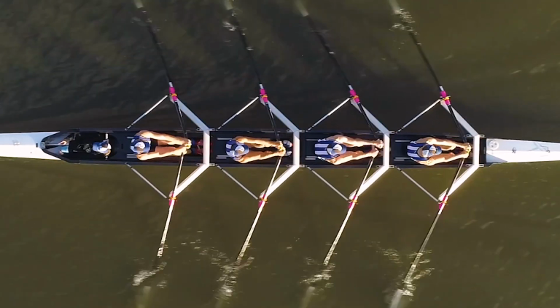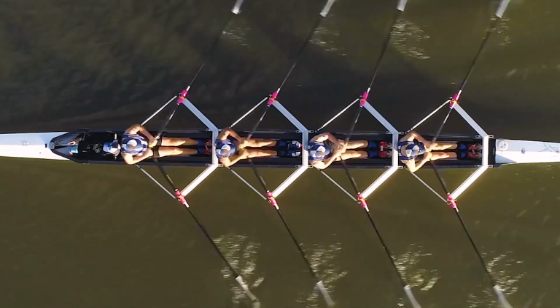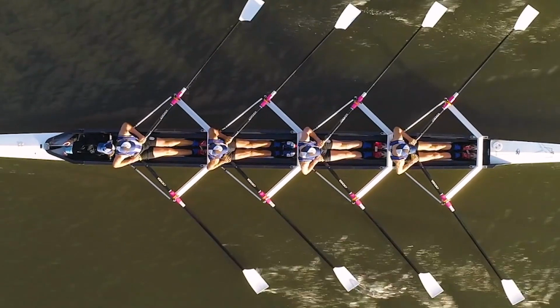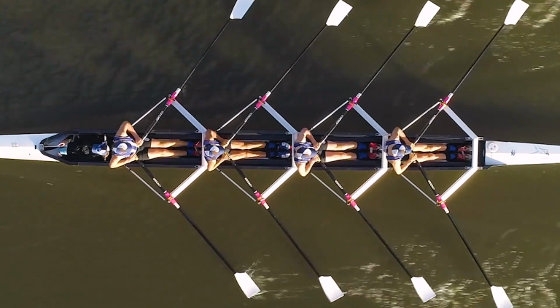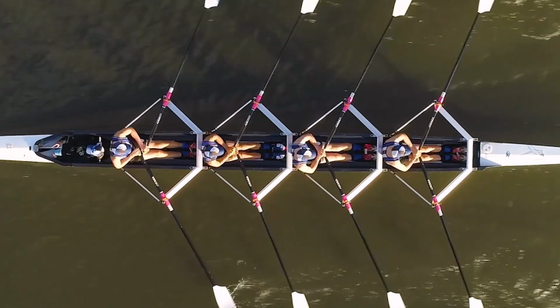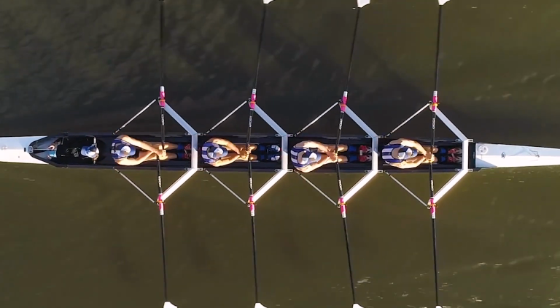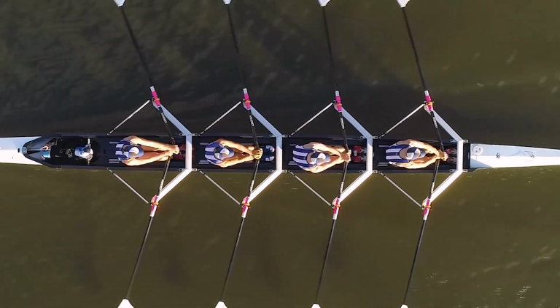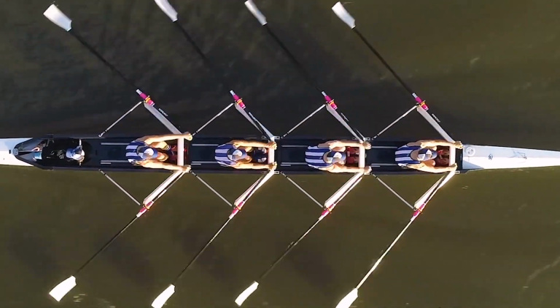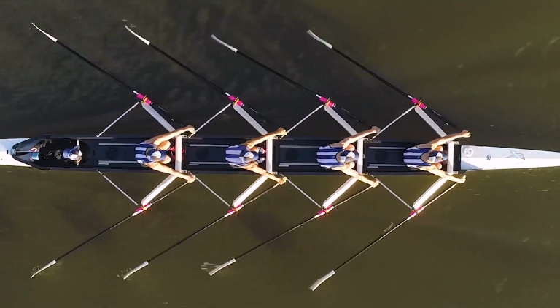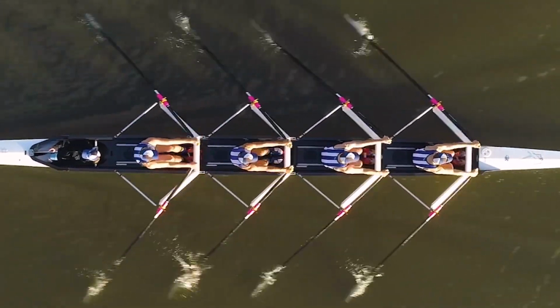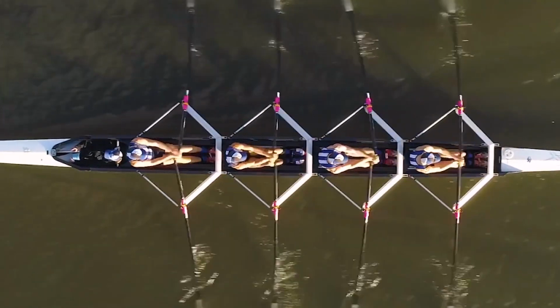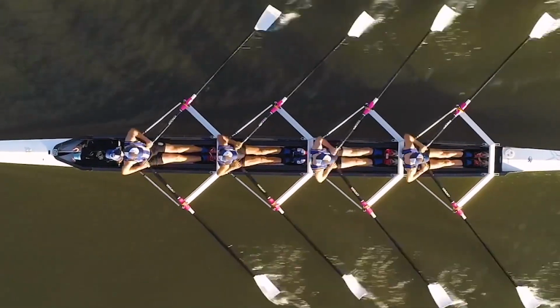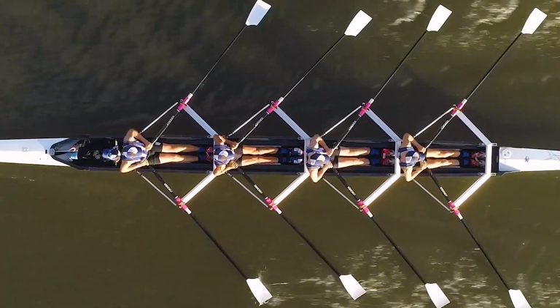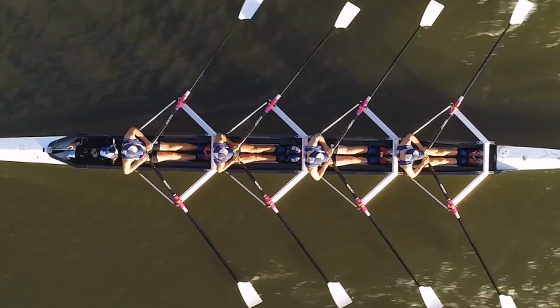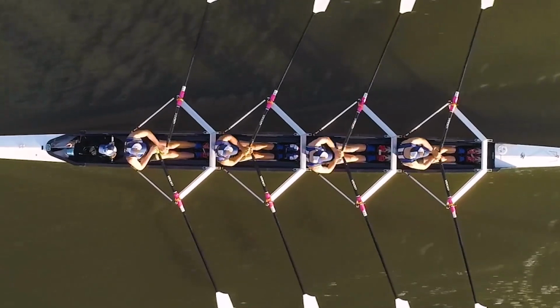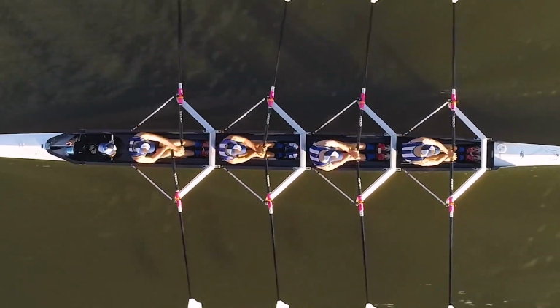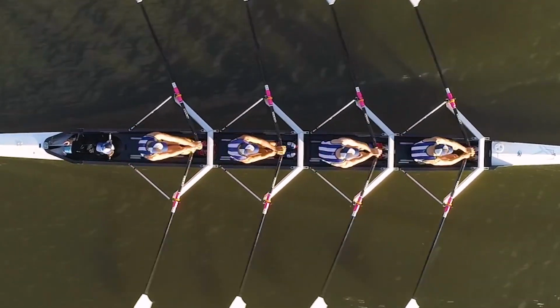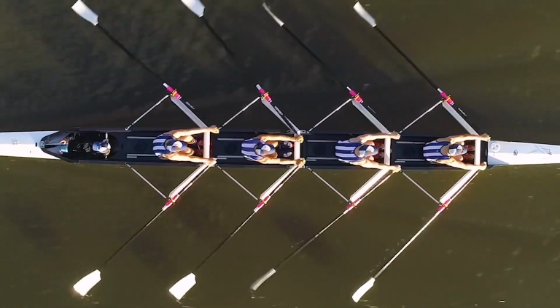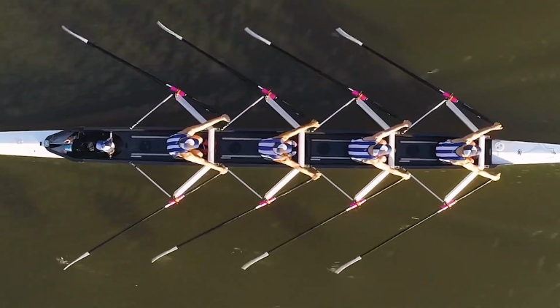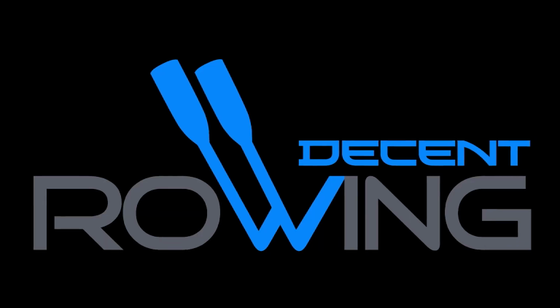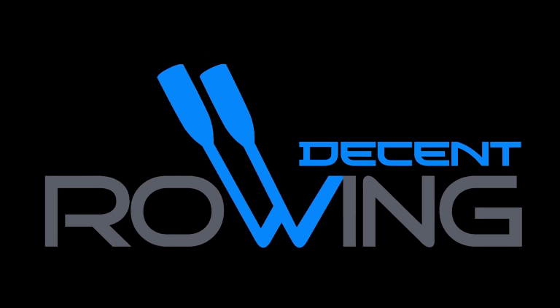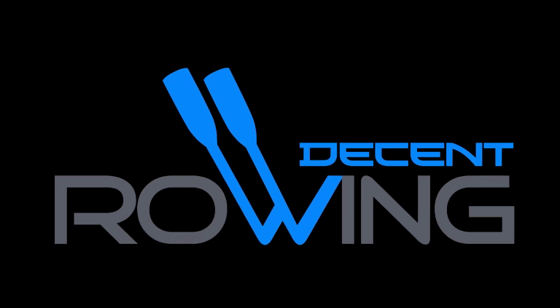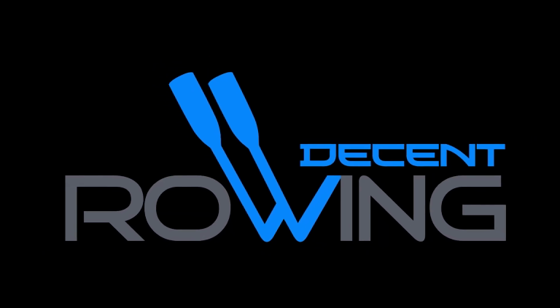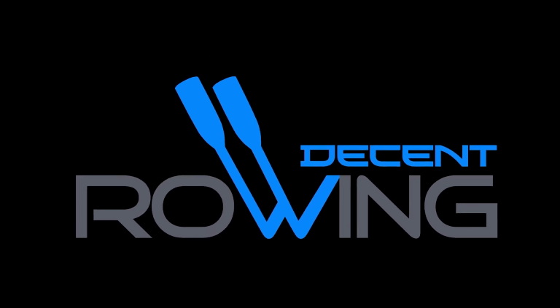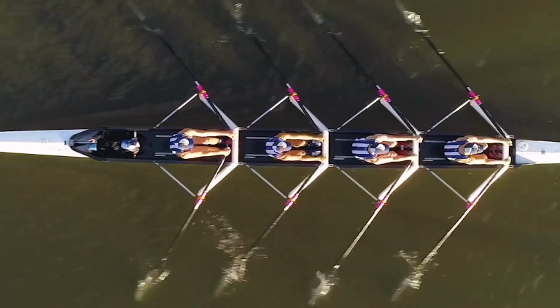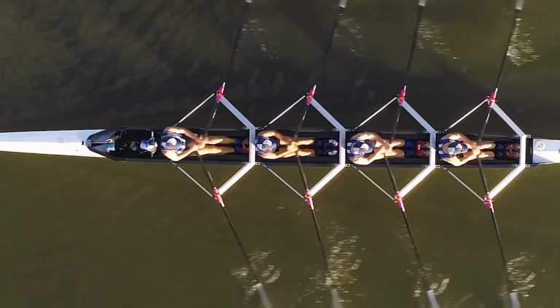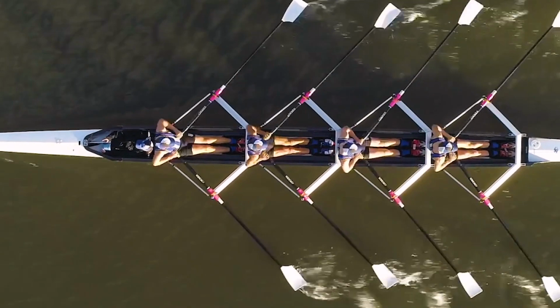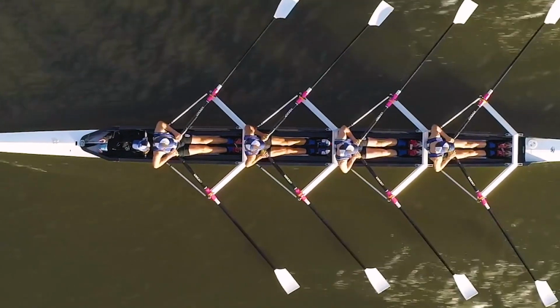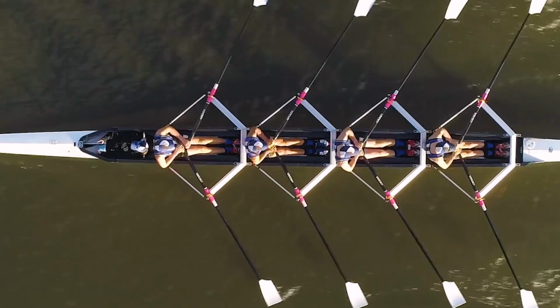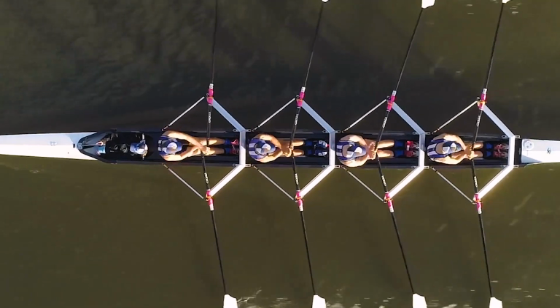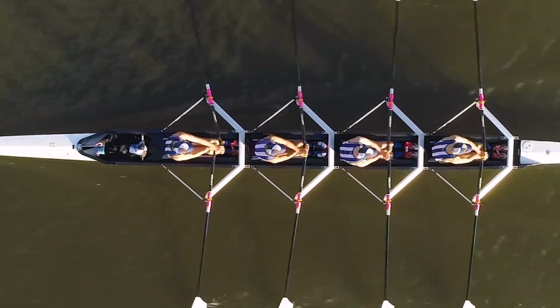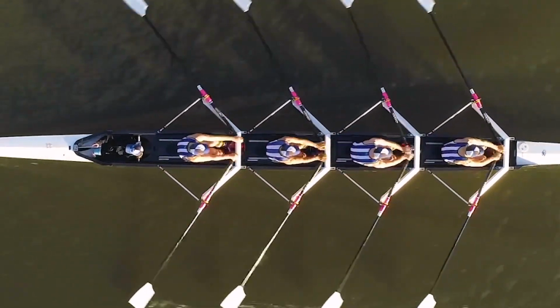Often we look at a crew from side on and think that we can see what's going on. But you actually can only see part of the story. If you look at this drone footage from above, you can see lots of things.